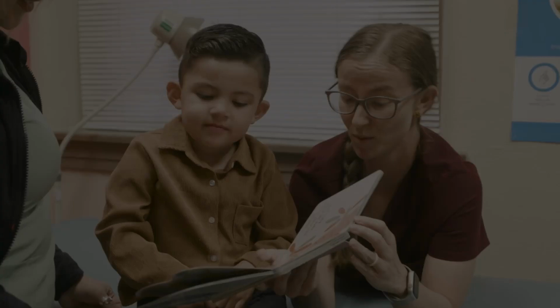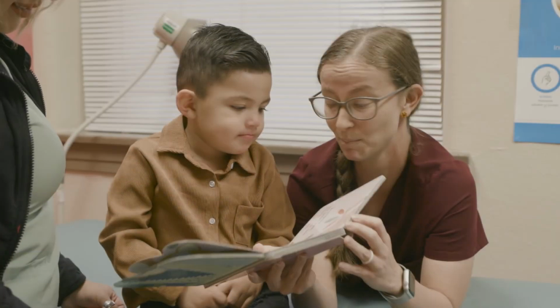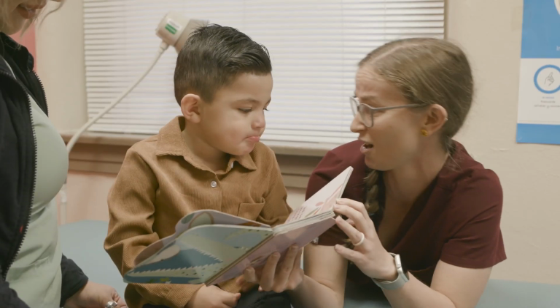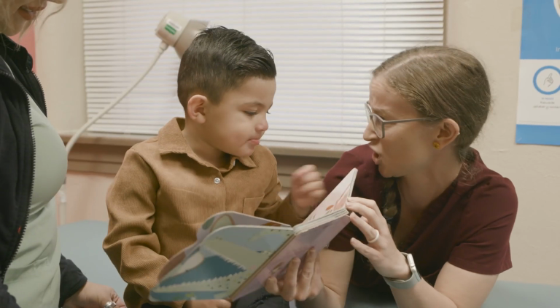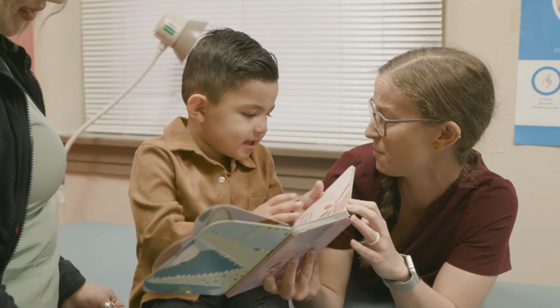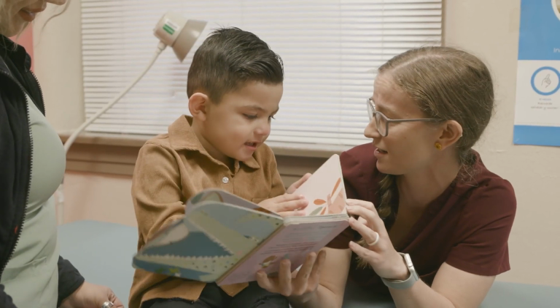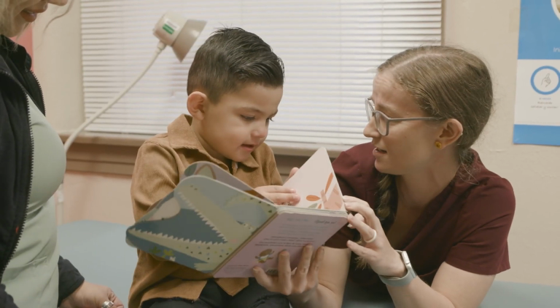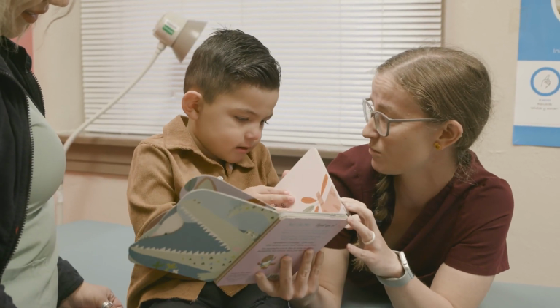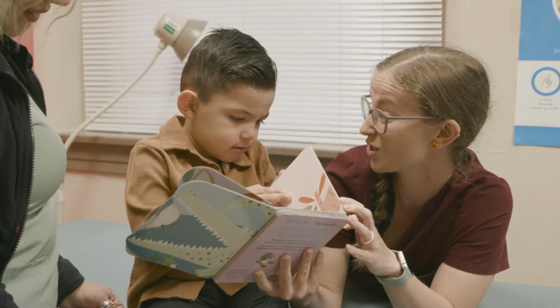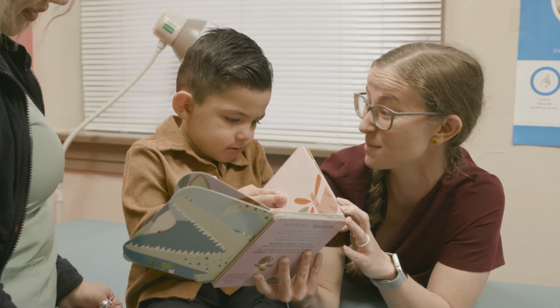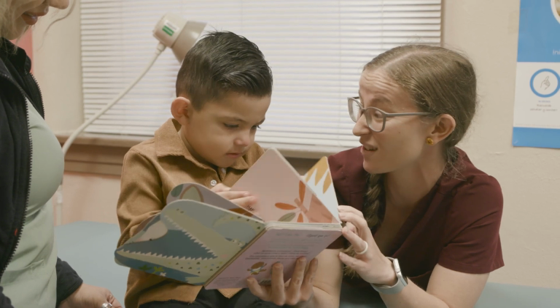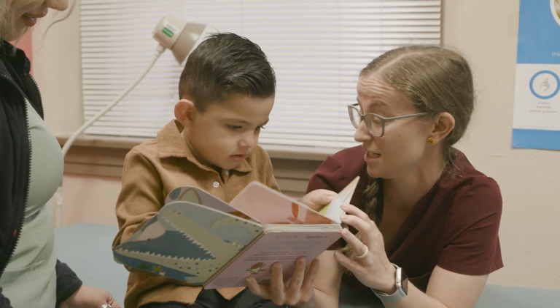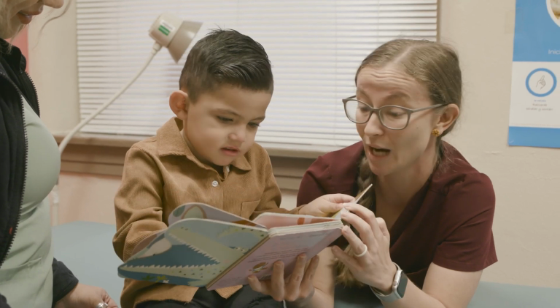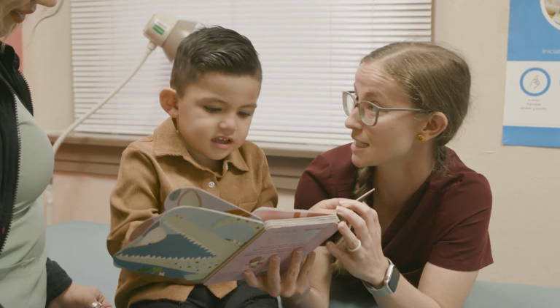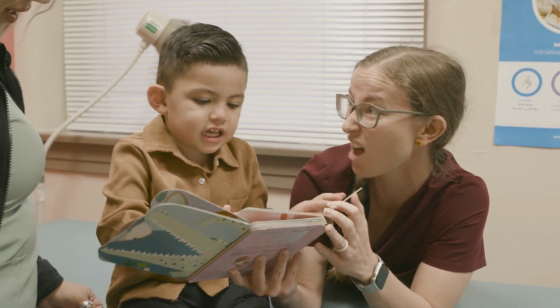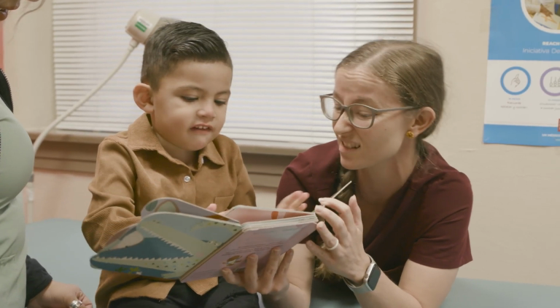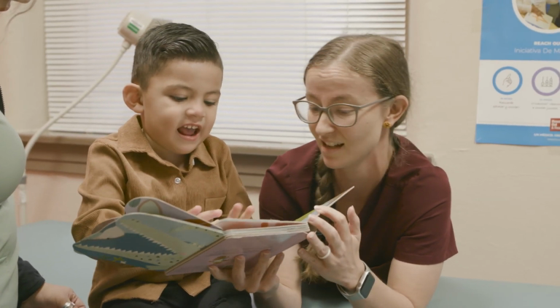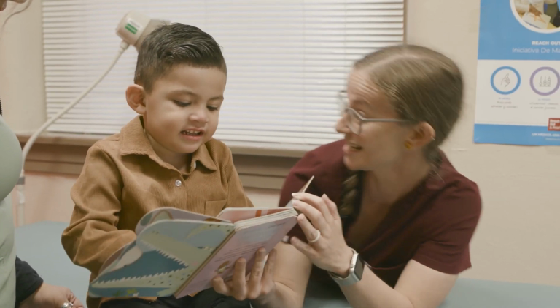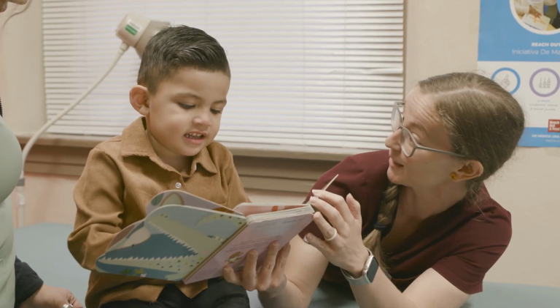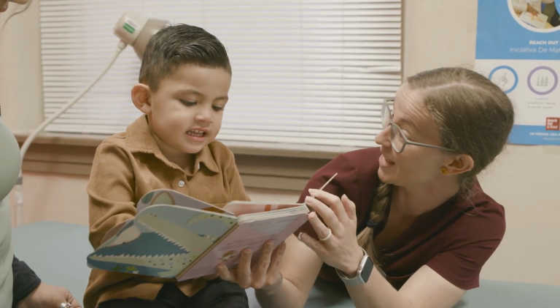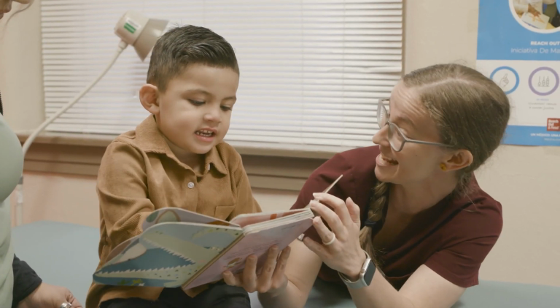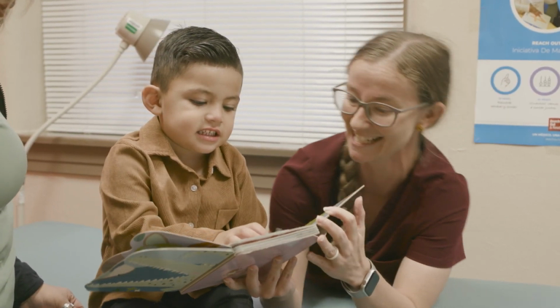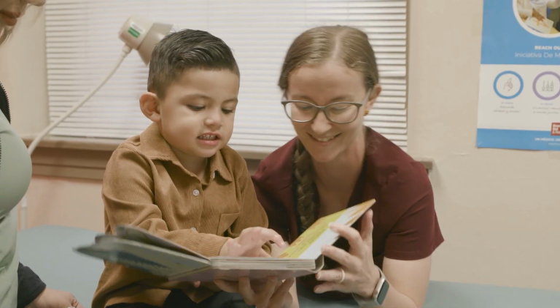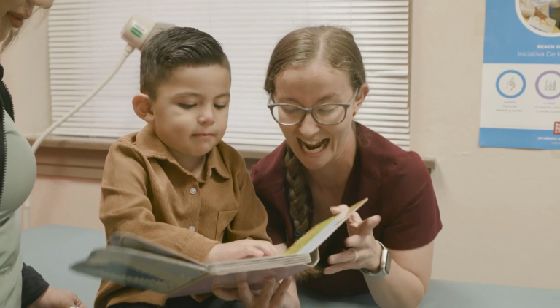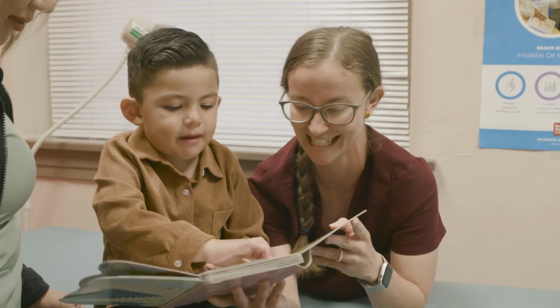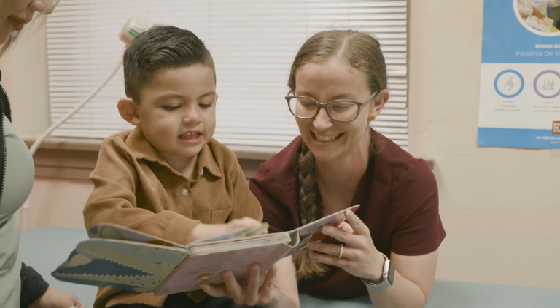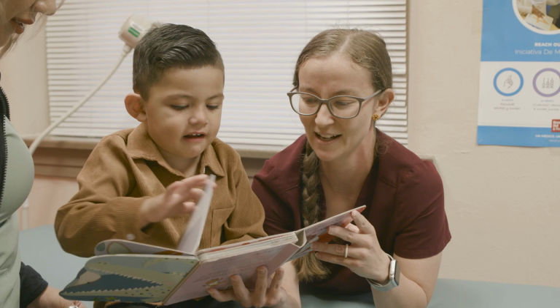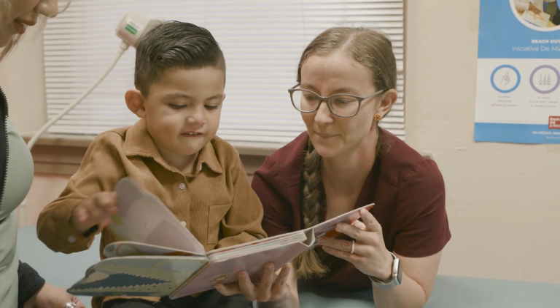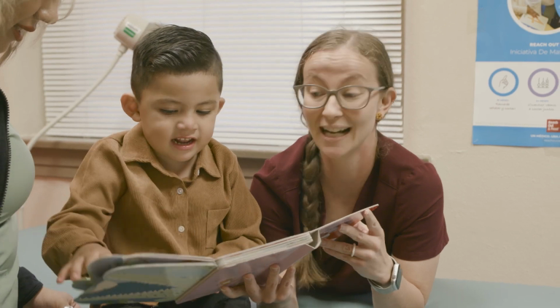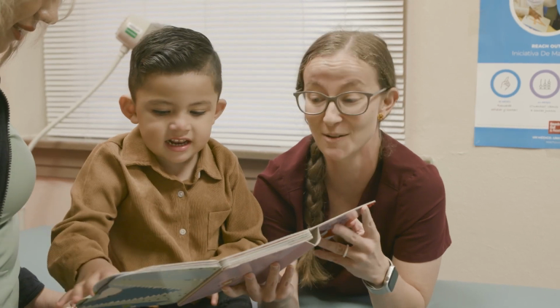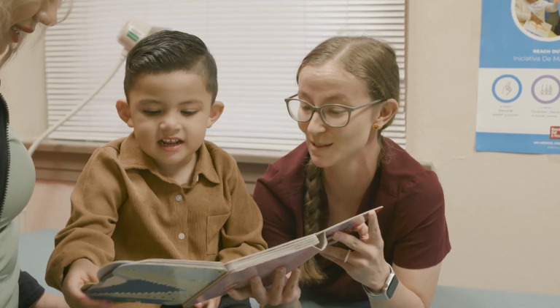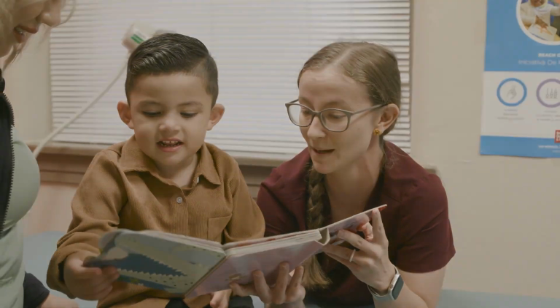We're just book sharing — we're just sharing a book, right? Good time together. Practicing colors. It's an elephant. It's an elephant, that's right.